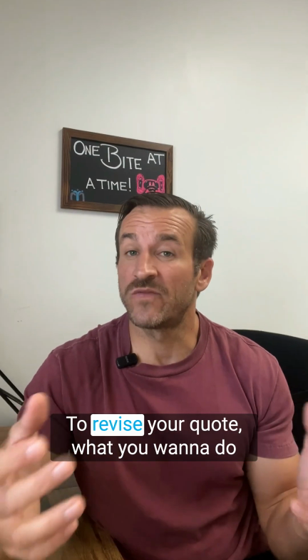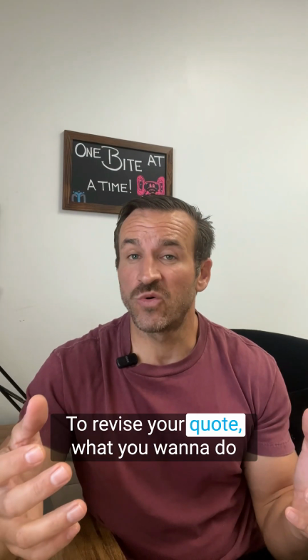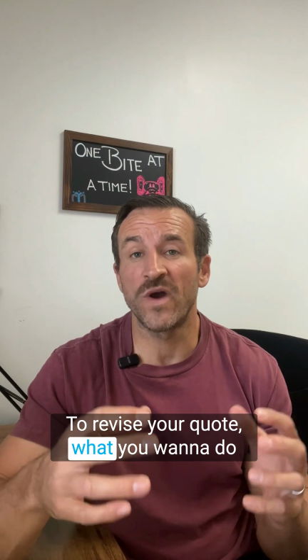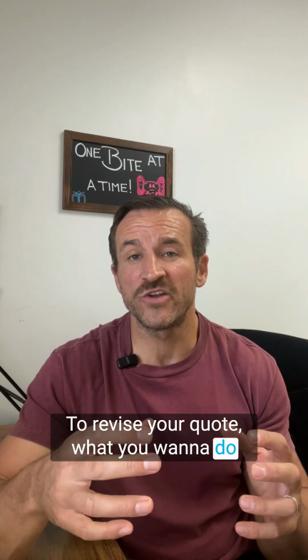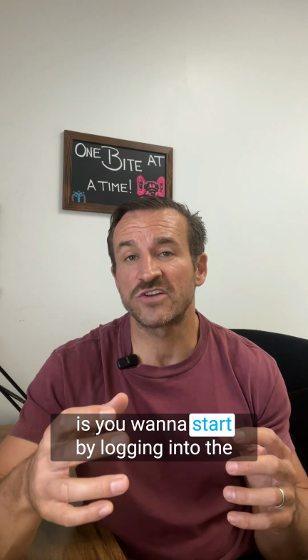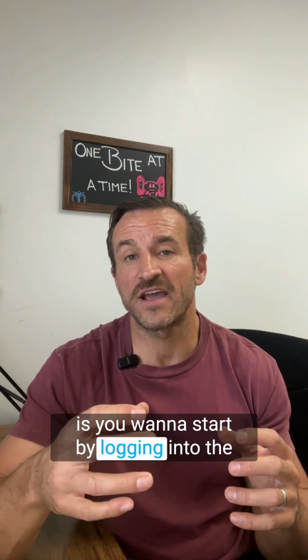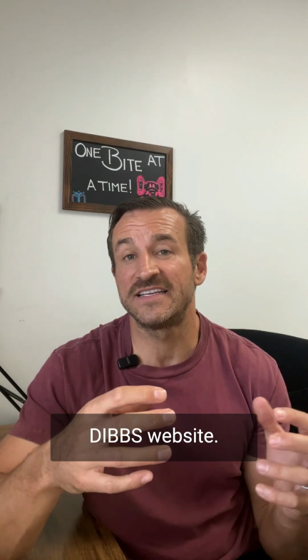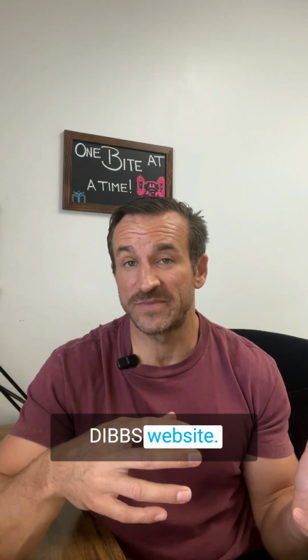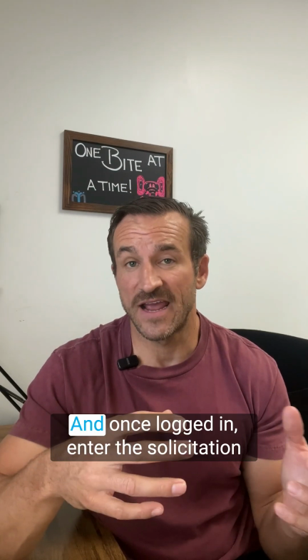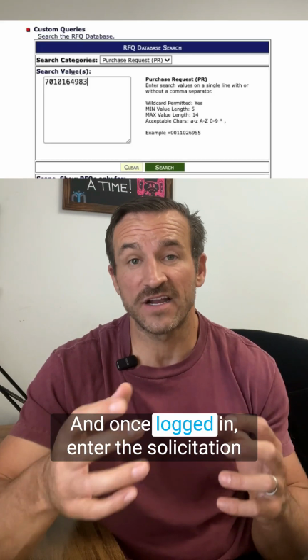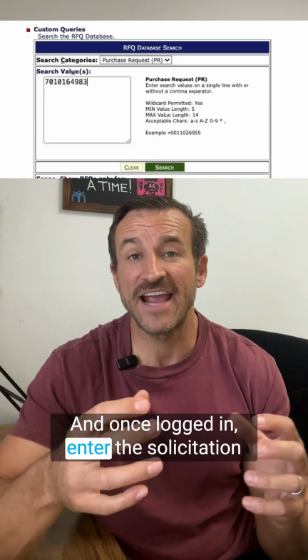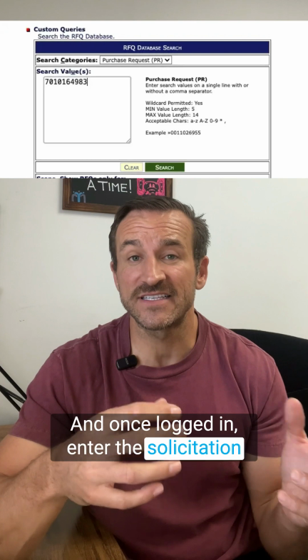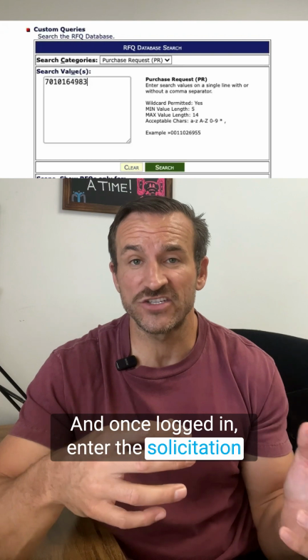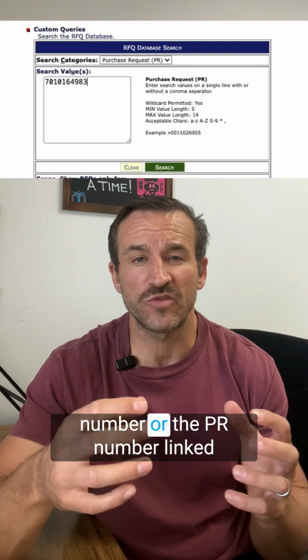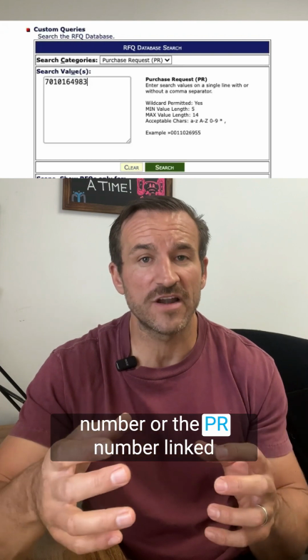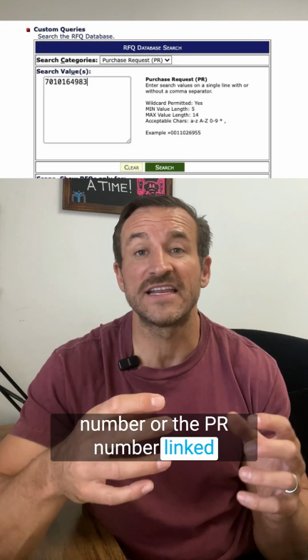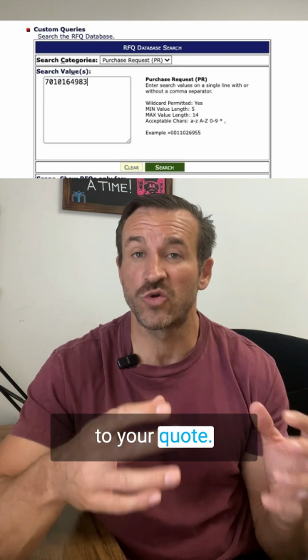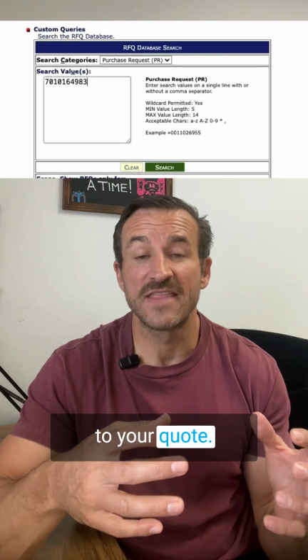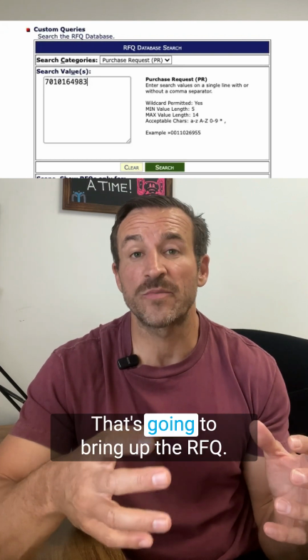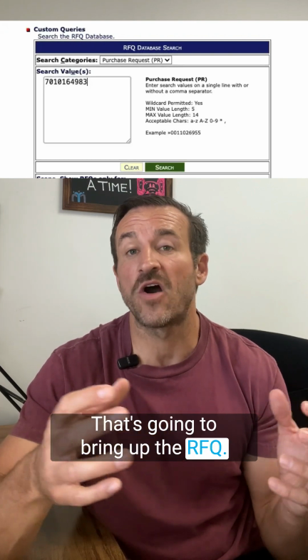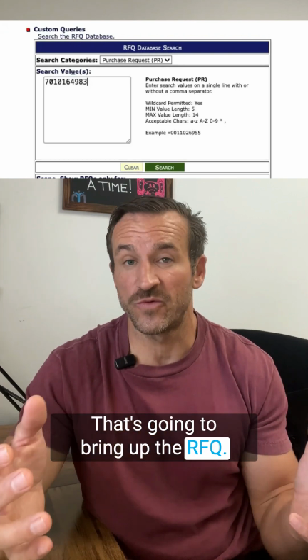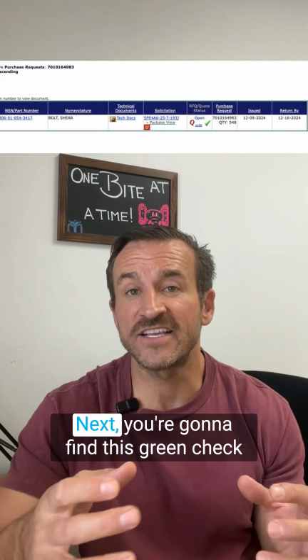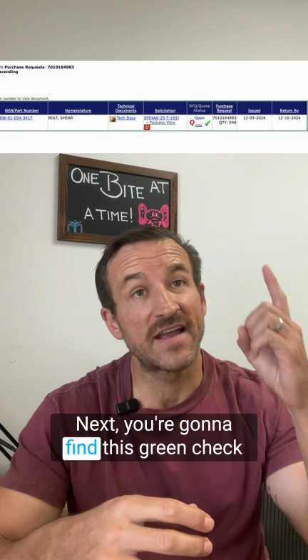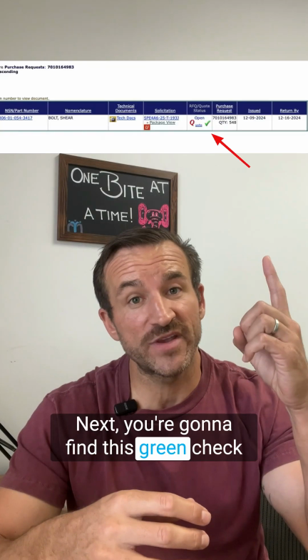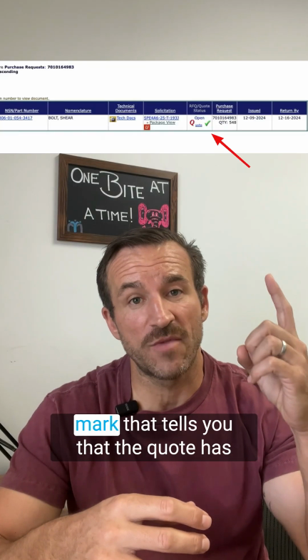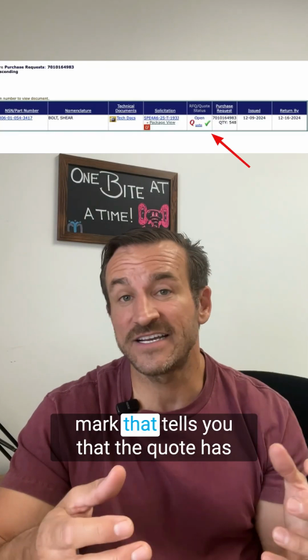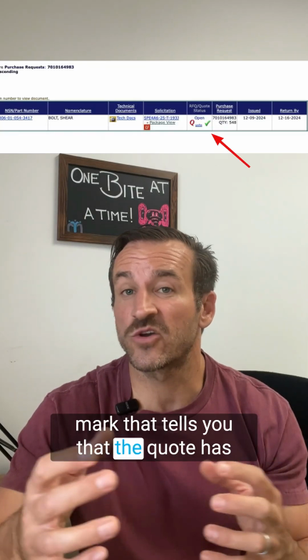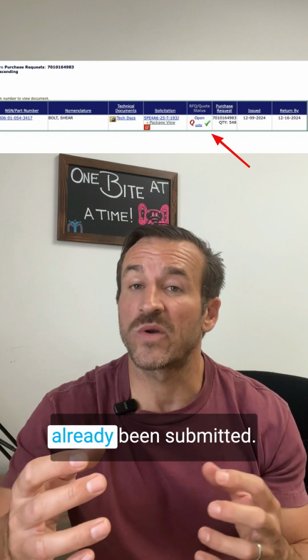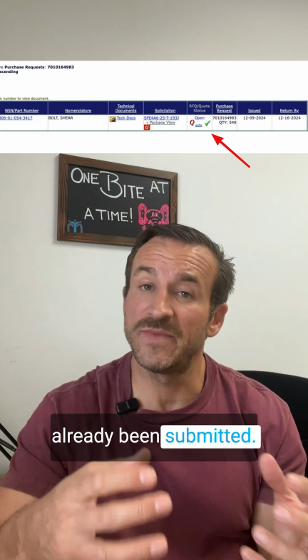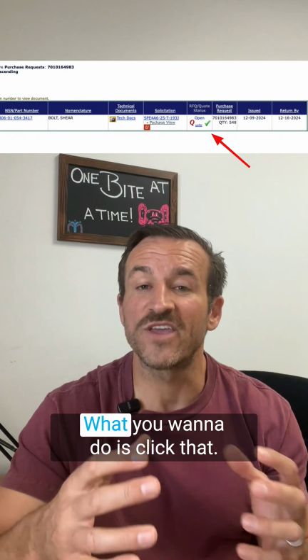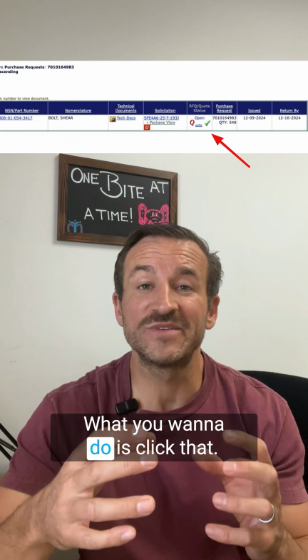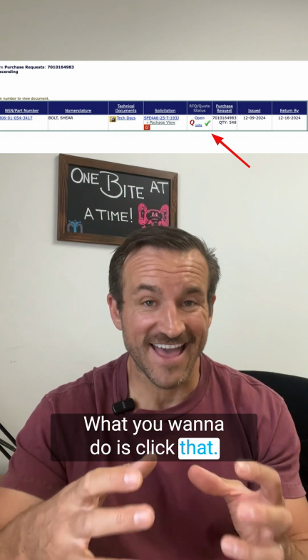To revise your quote, start by logging into the DIBBS website. Once logged in, enter the solicitation number or the PR number linked to your quote. That's going to bring up the RFQ. Next, you're going to find this green checkmark, which tells you that the quote has already been submitted. Click that.